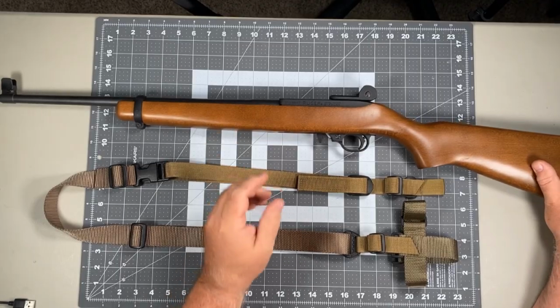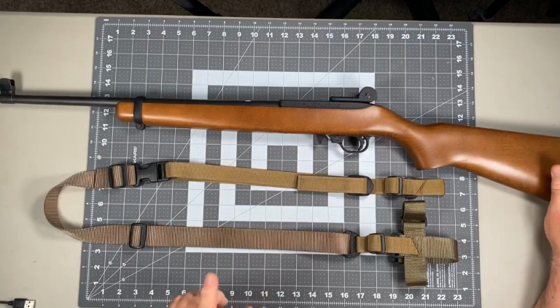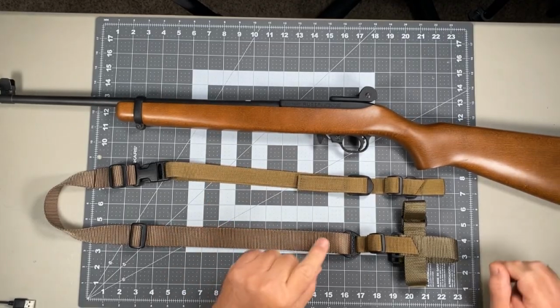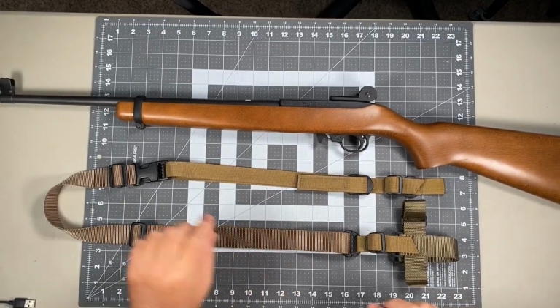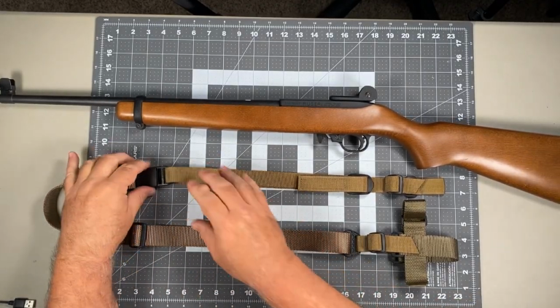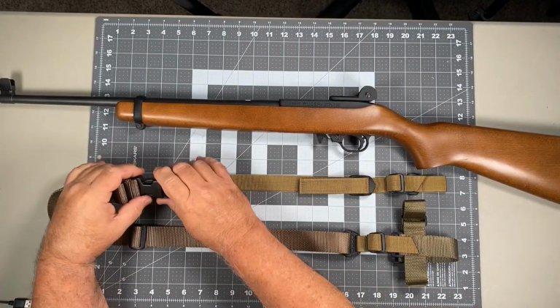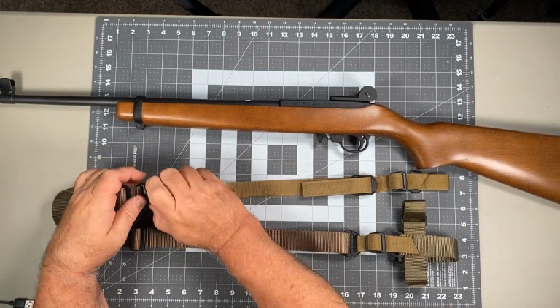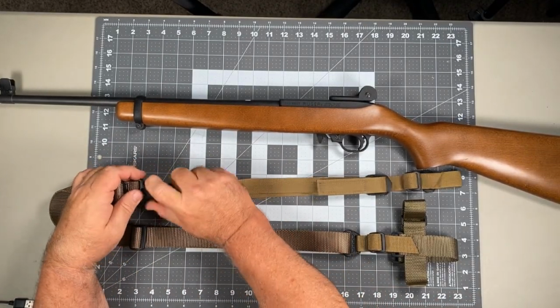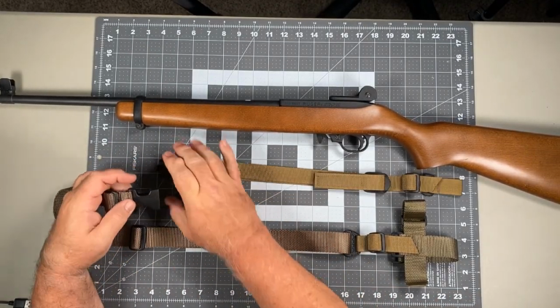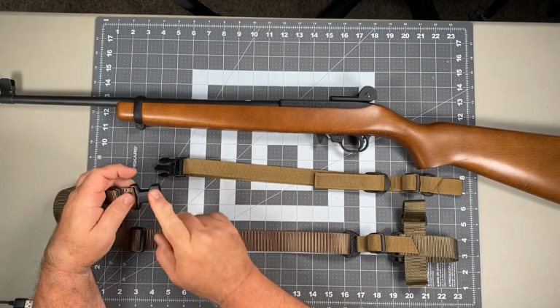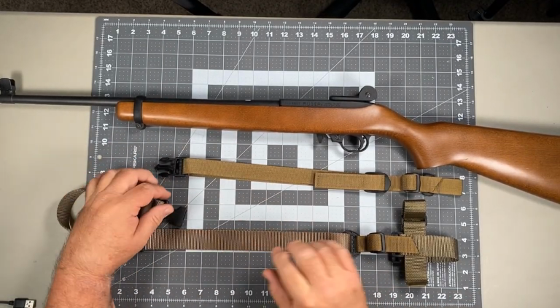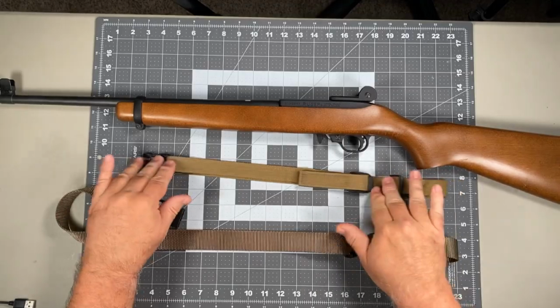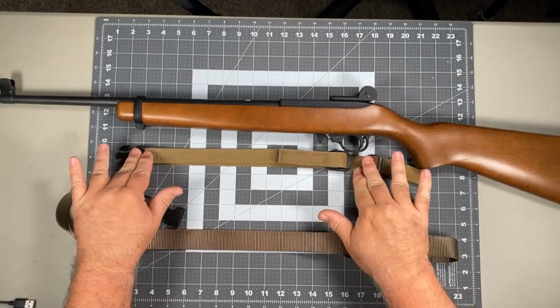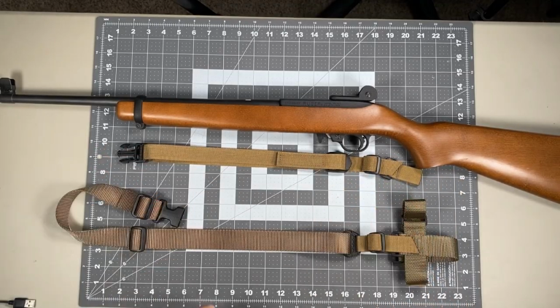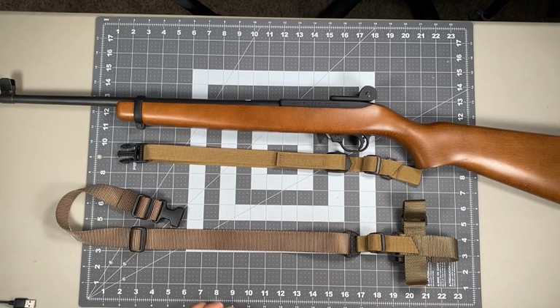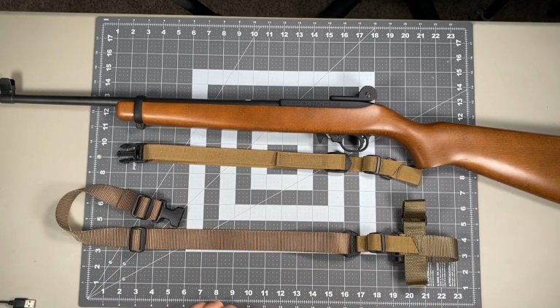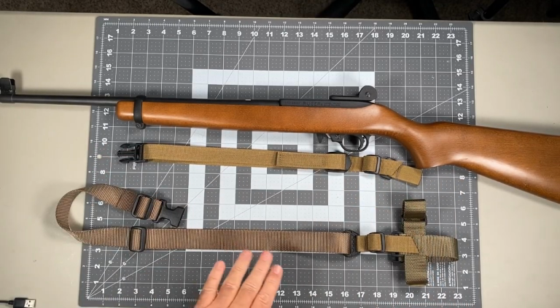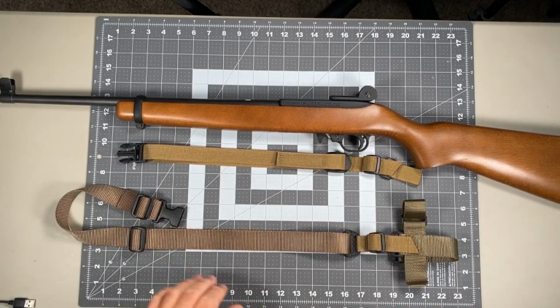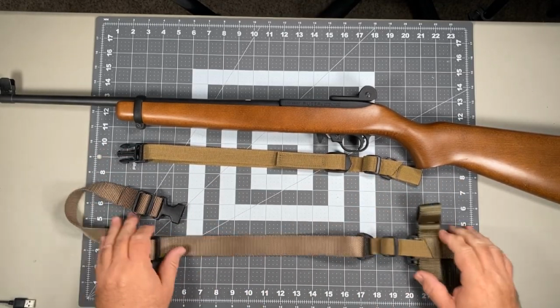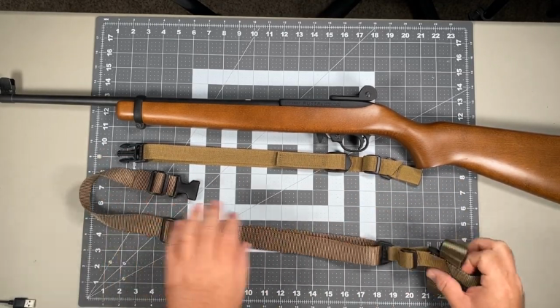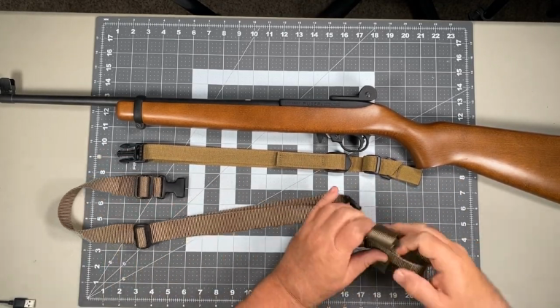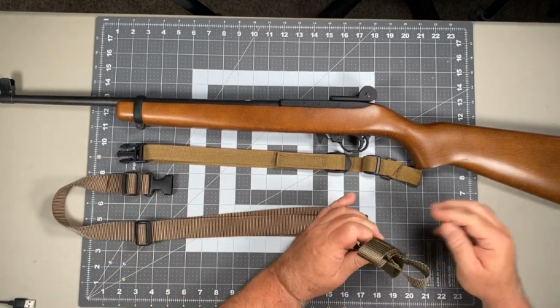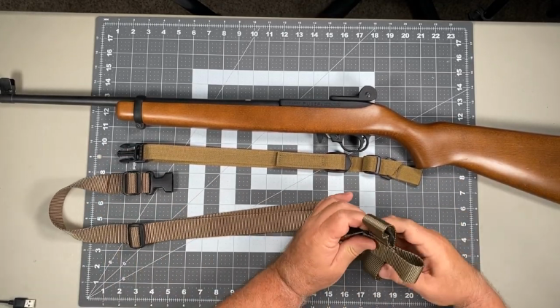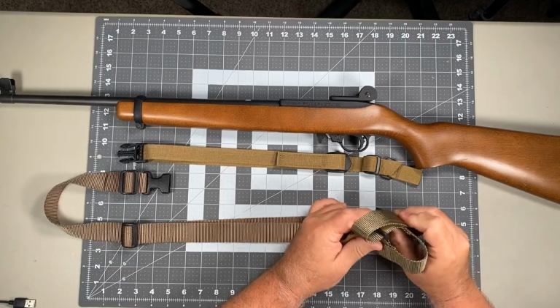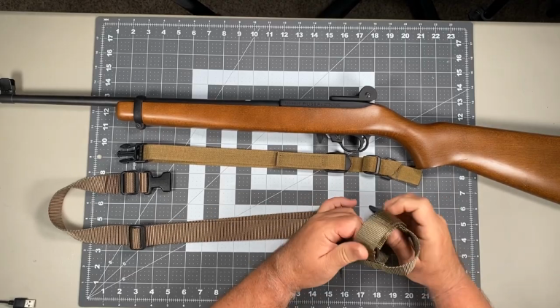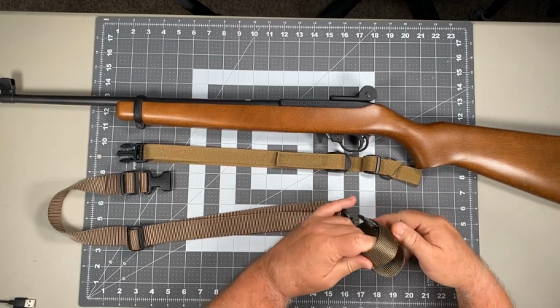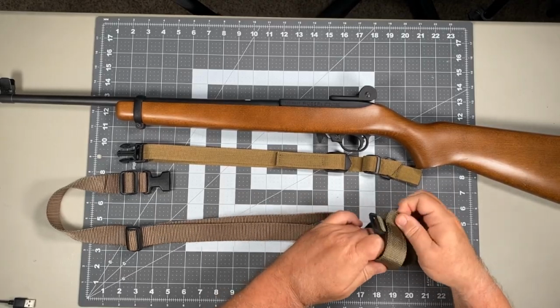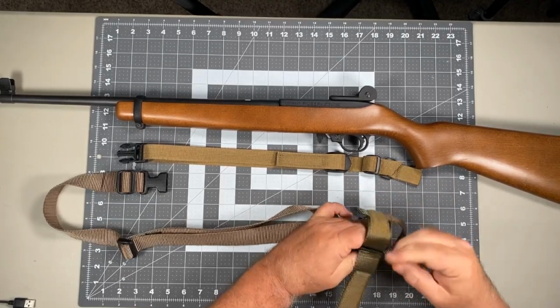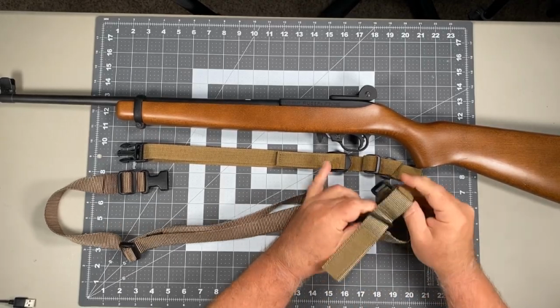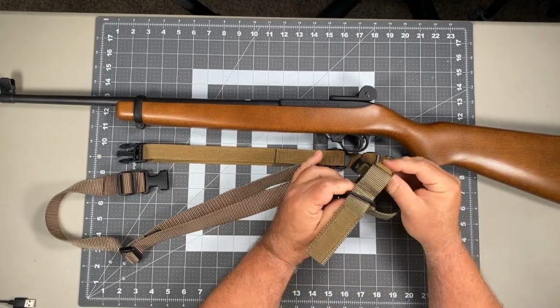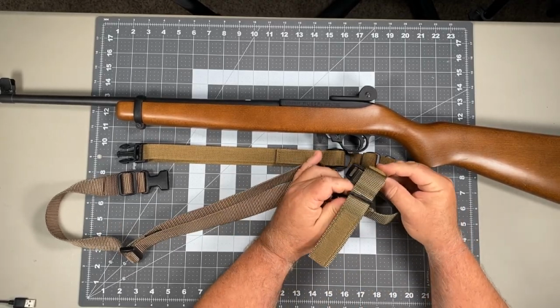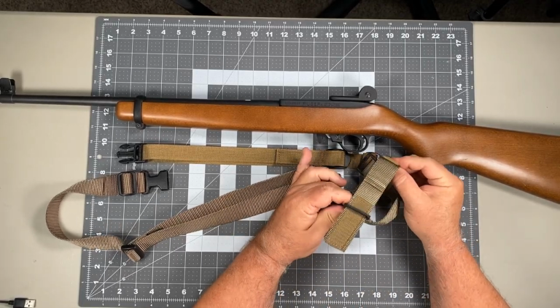The first thing we're going to do is separate this into two pieces. We're going to hit the emergency release buckle and move the front portion of the sling off, and we're going to focus on attaching at the rear. We're going to open up that stirrup rear adapter like so.